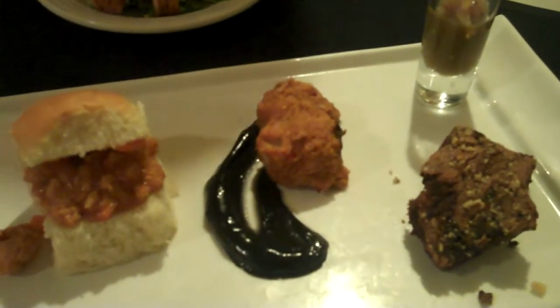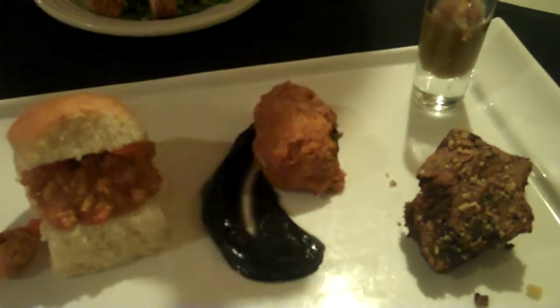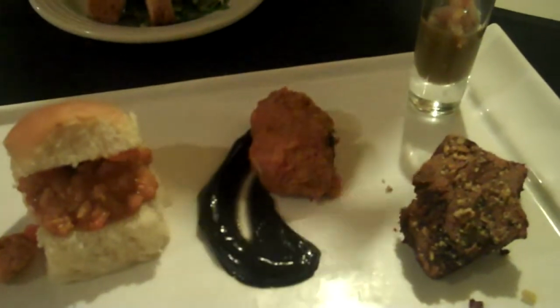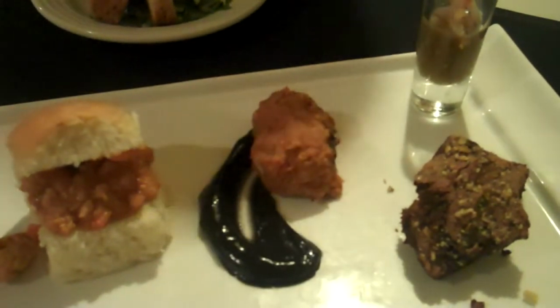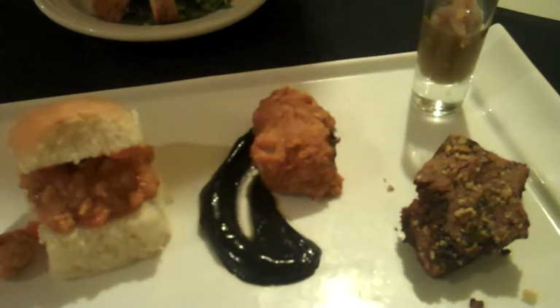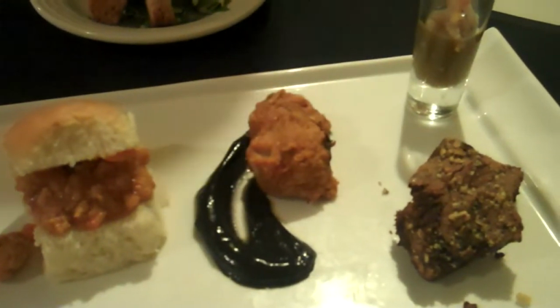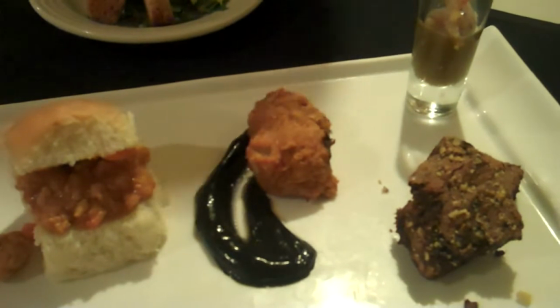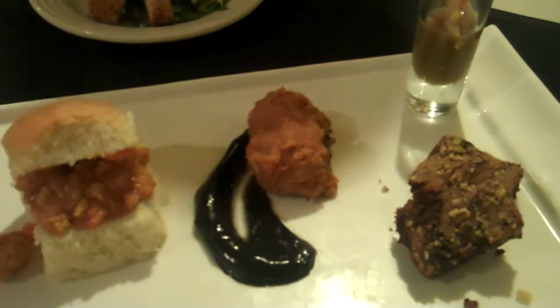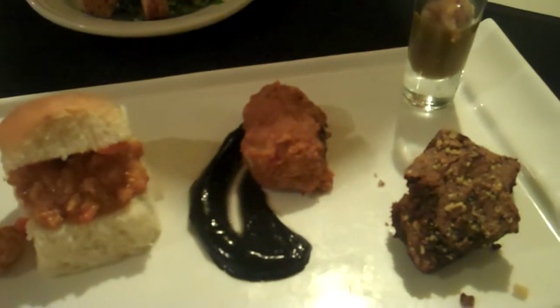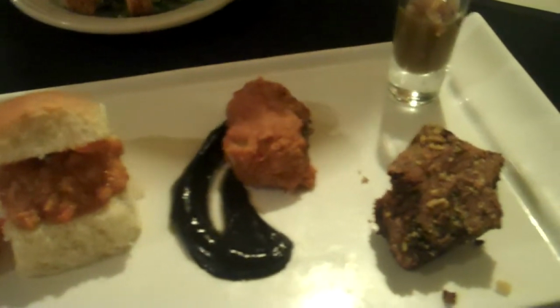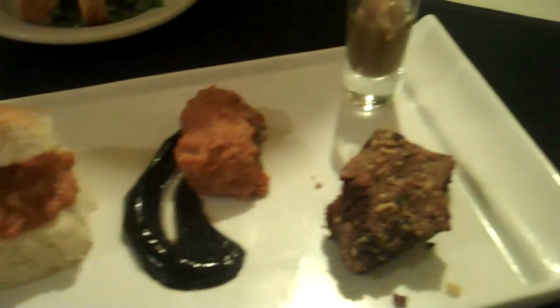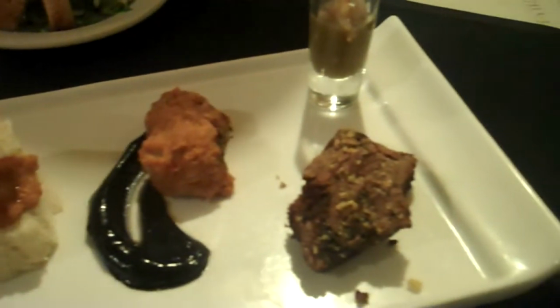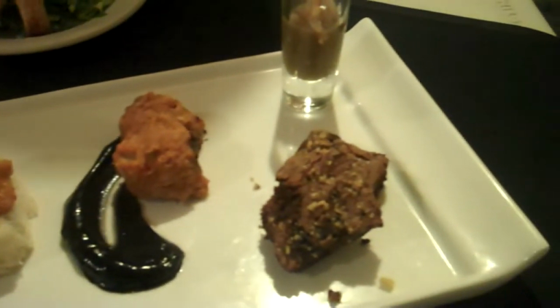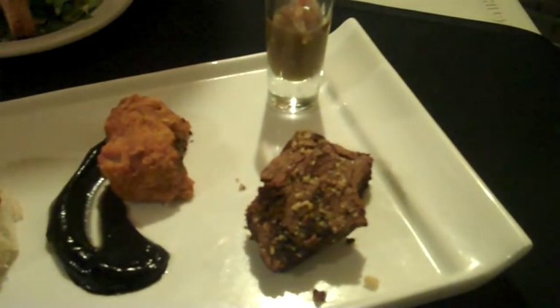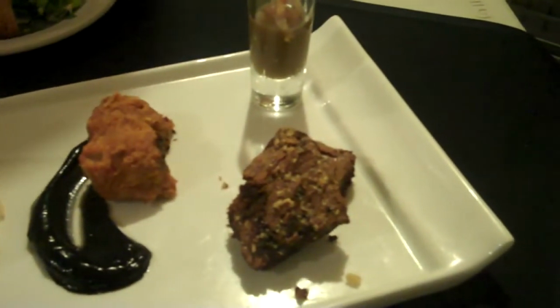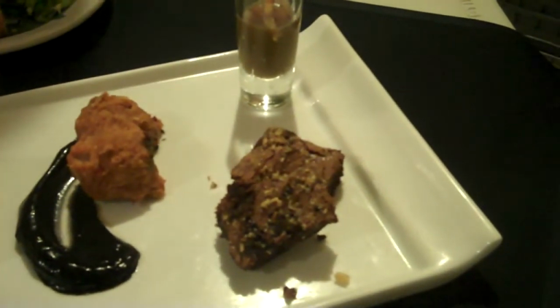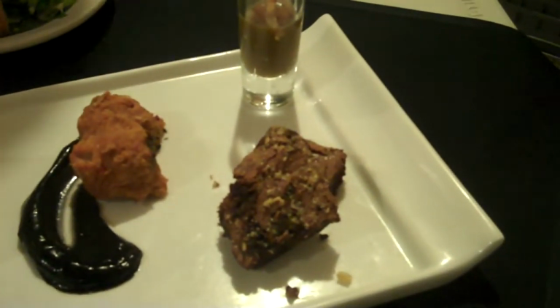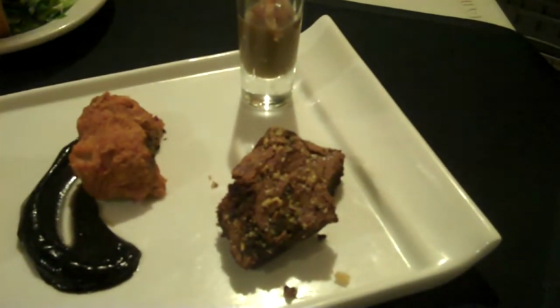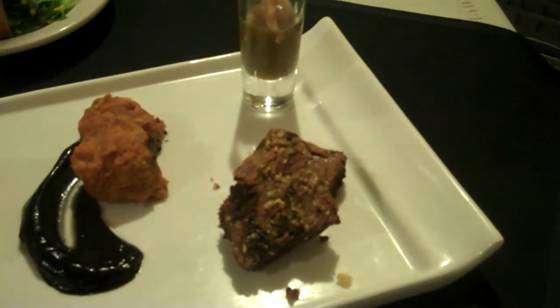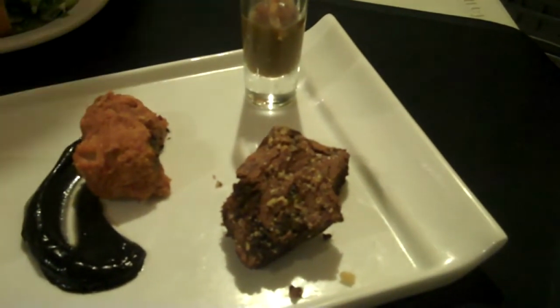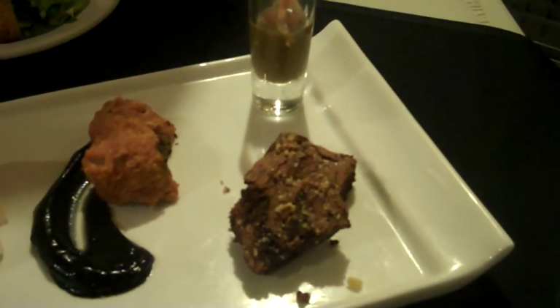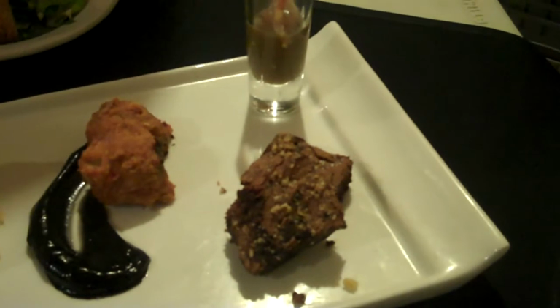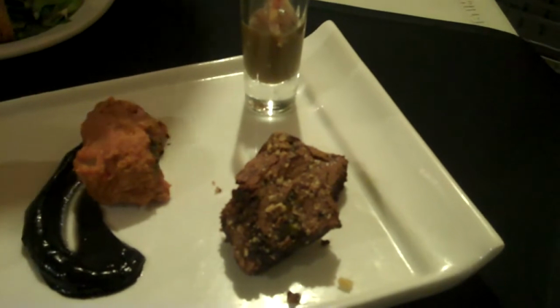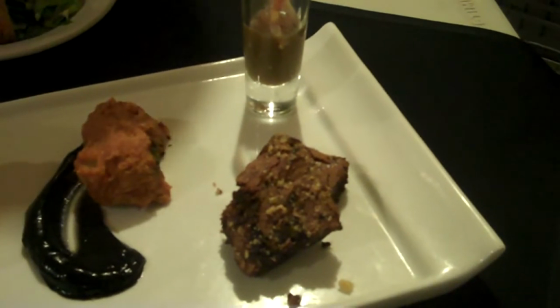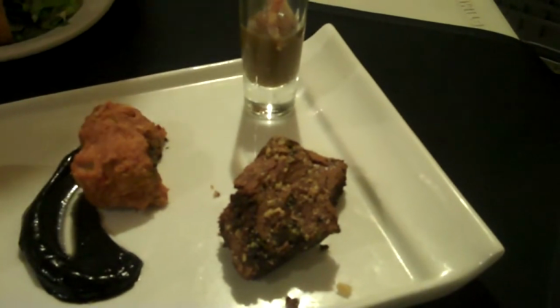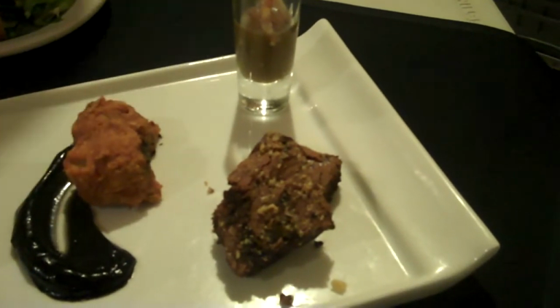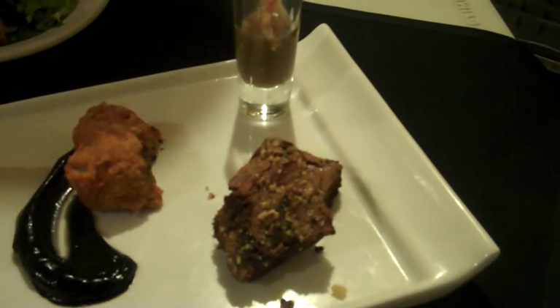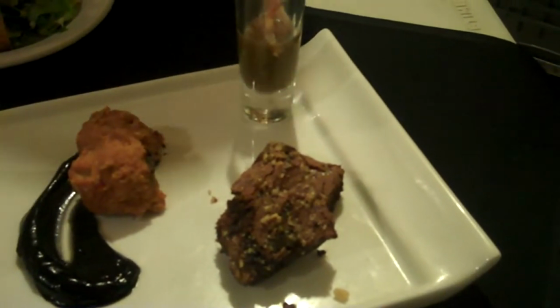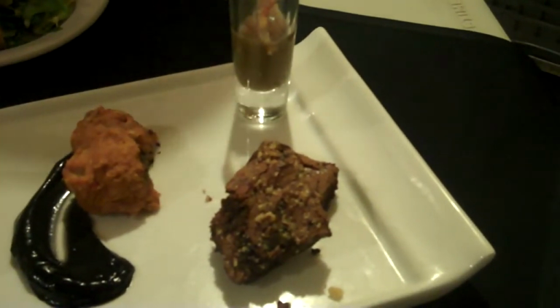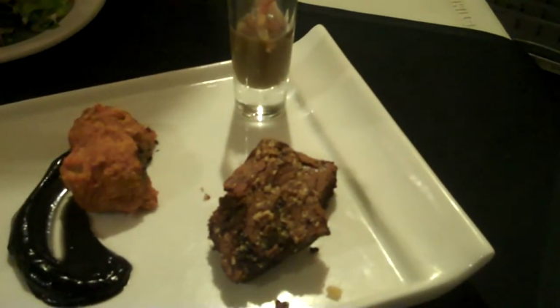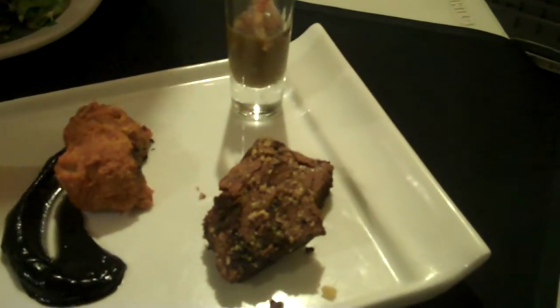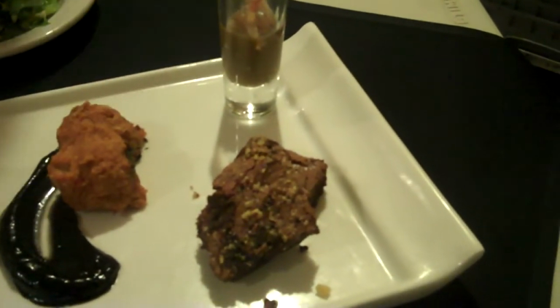Here we actually have Carp German Chocolate Cake. We put carp in the German chocolate cake. You can kind of take a little hint of it out of there. There's not too much, but it's actually quite pleasant.